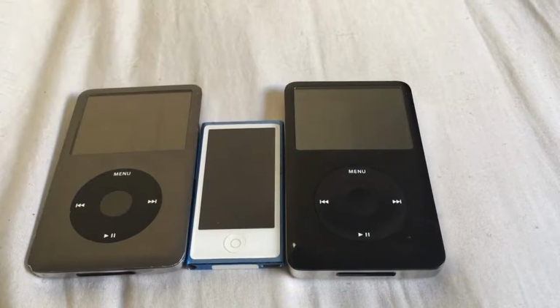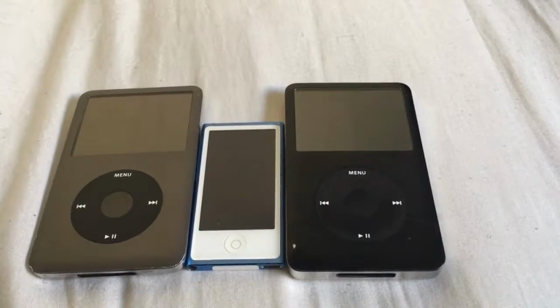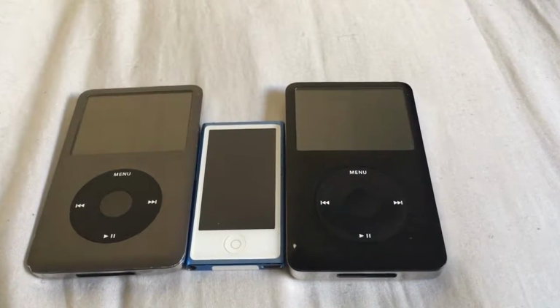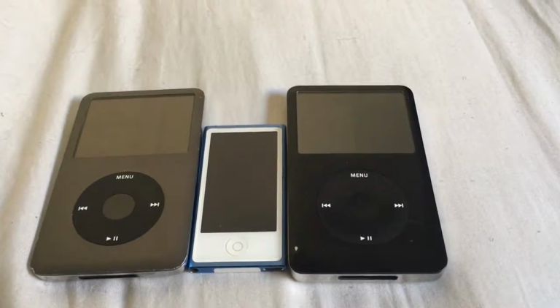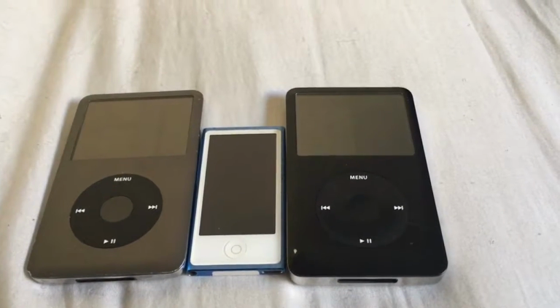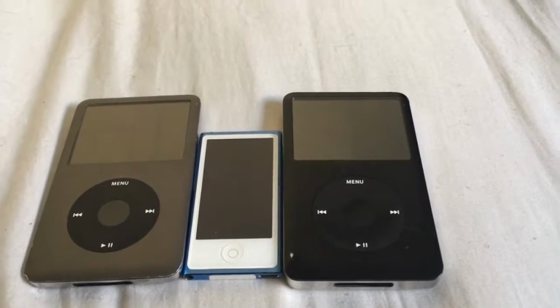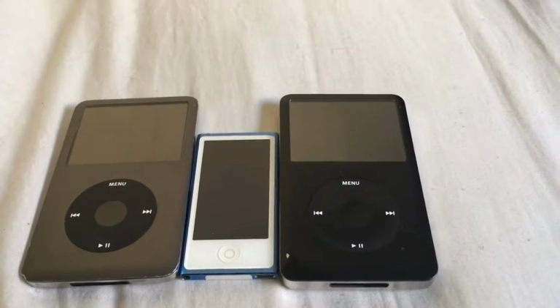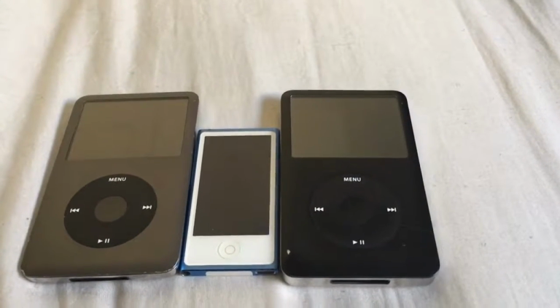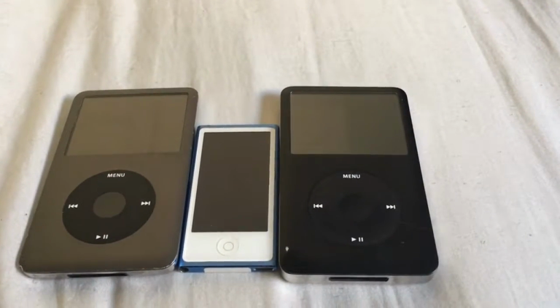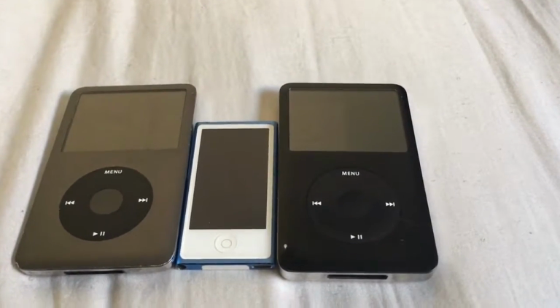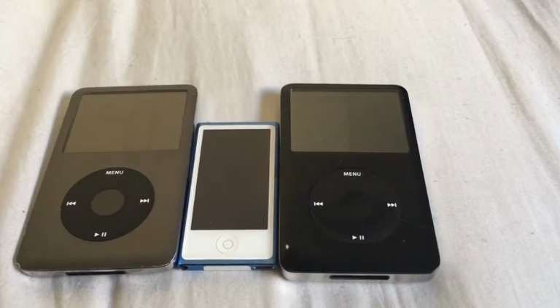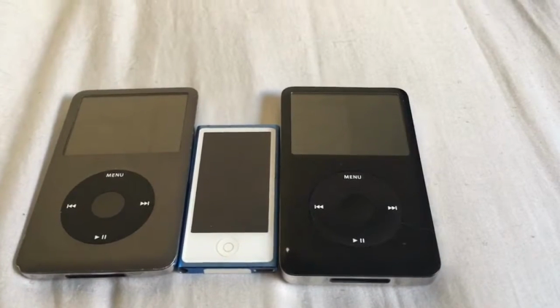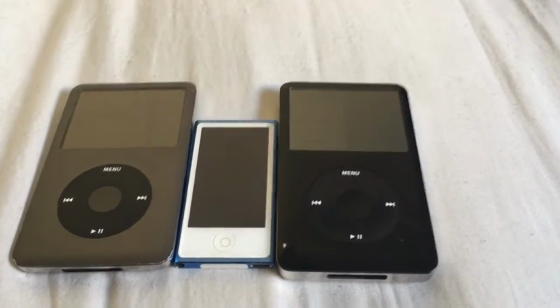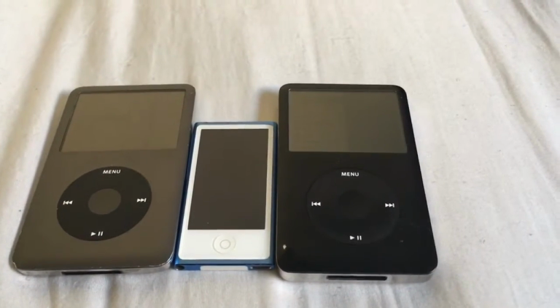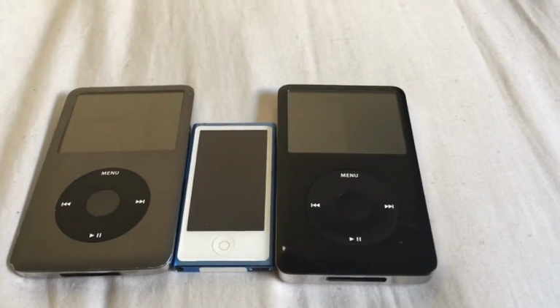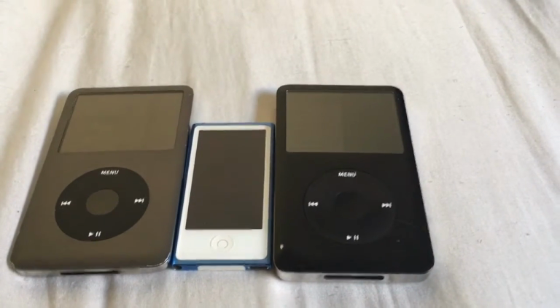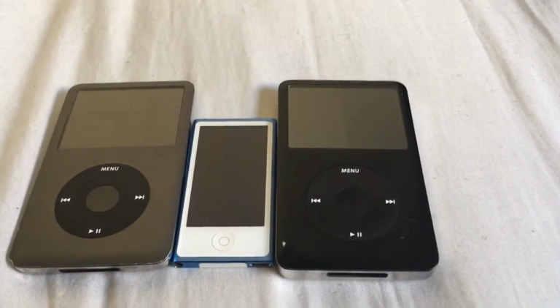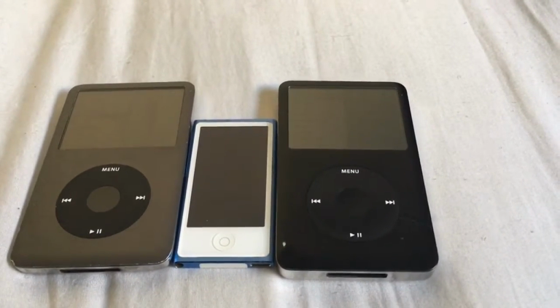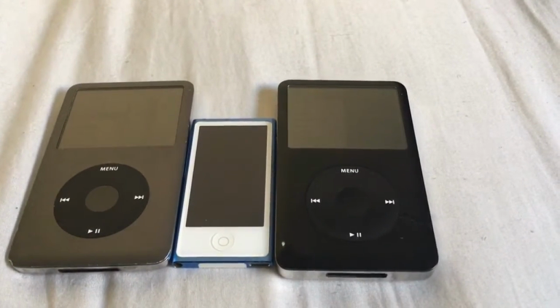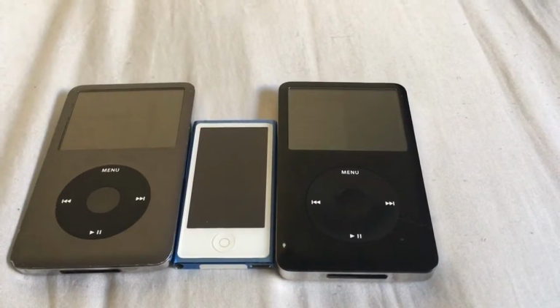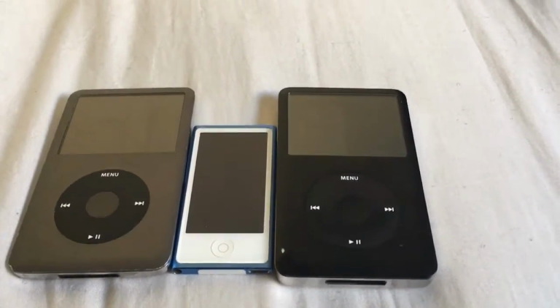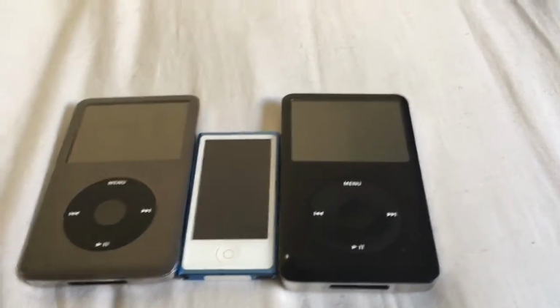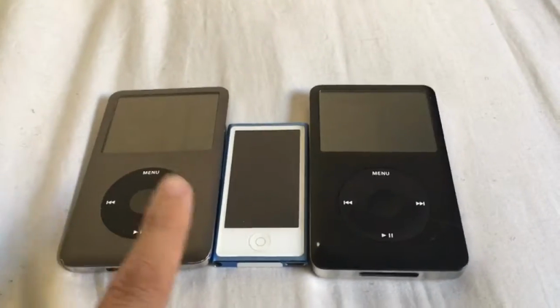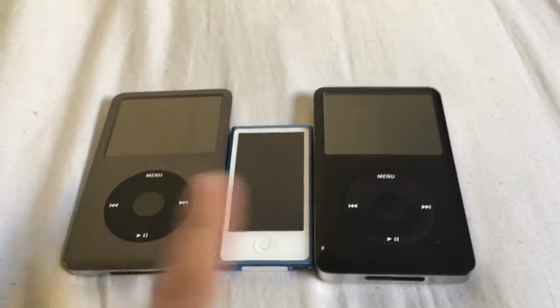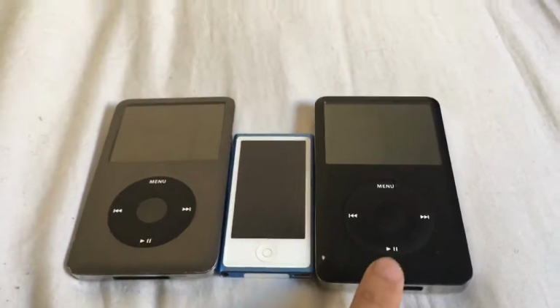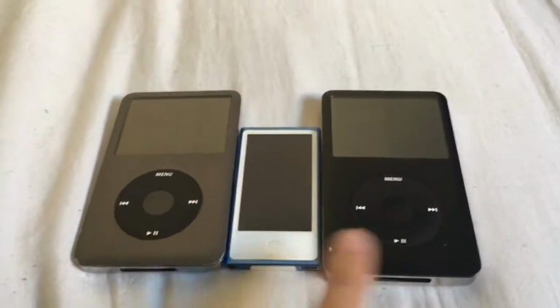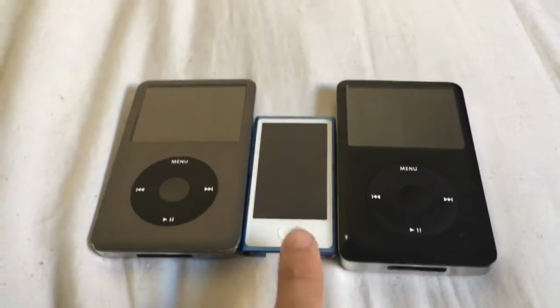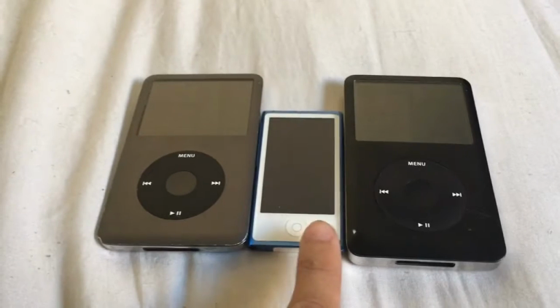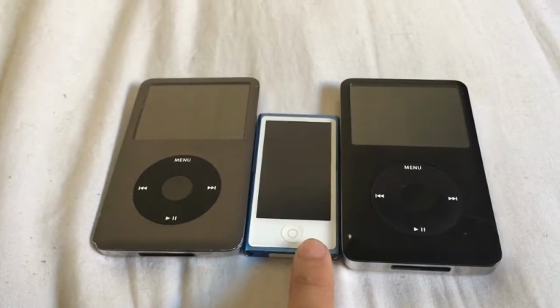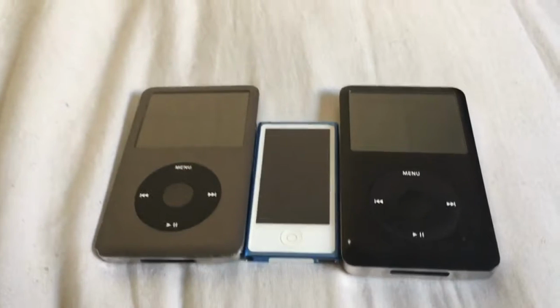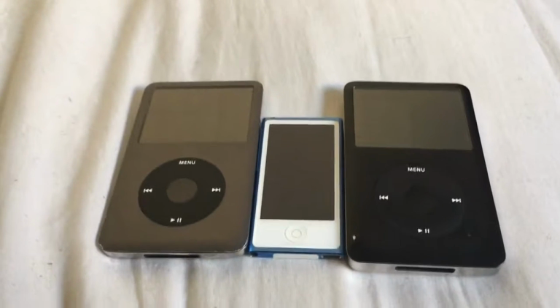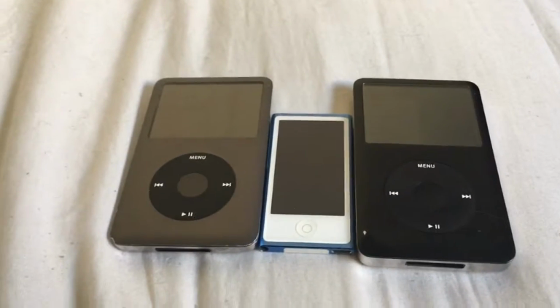Hello there, this is Andrew Bebe here. I'm going to show you three of these iPods that I have. As you can see, we have the two iPod Classics here and an iPod Nano.